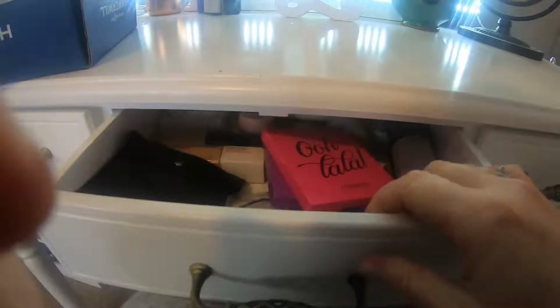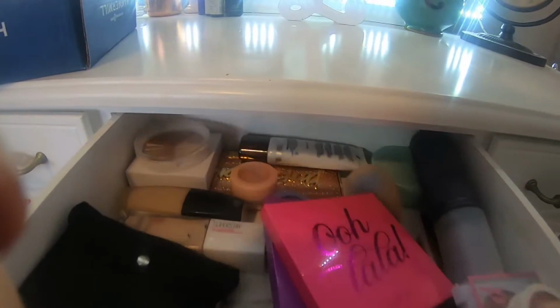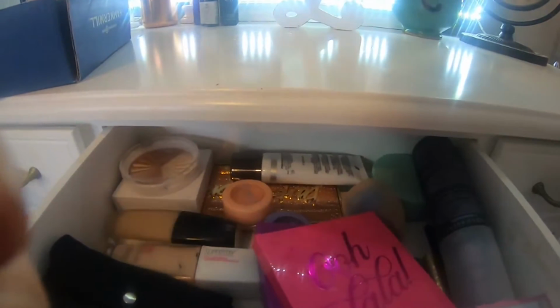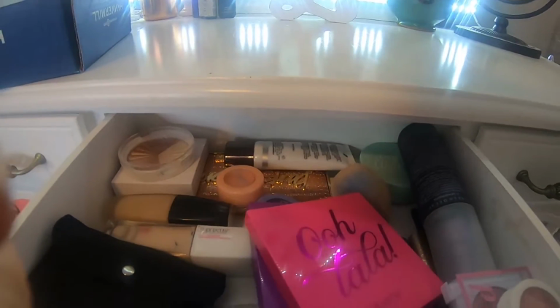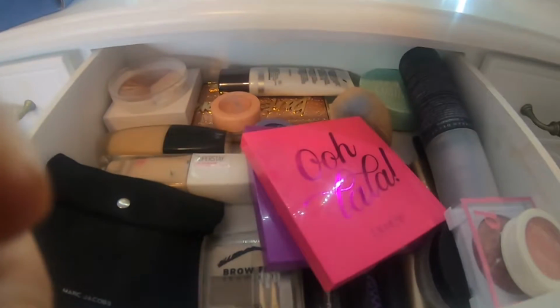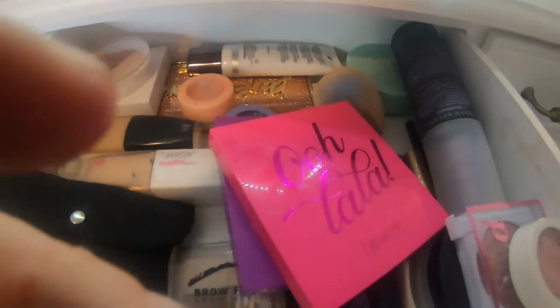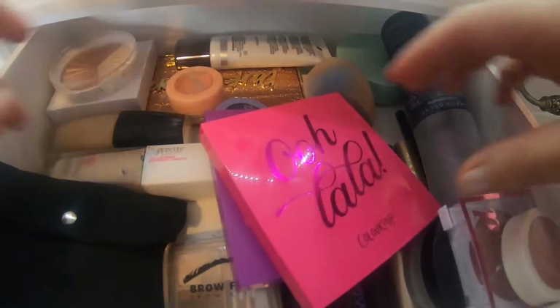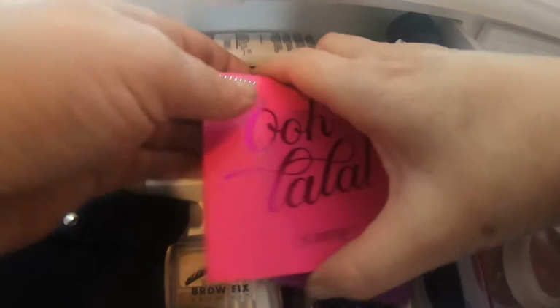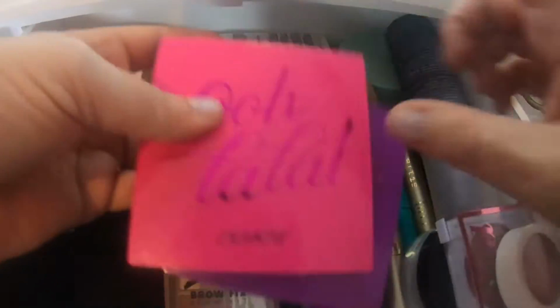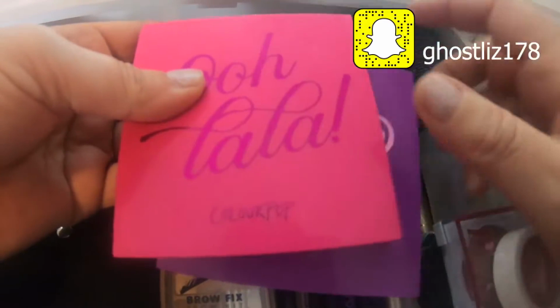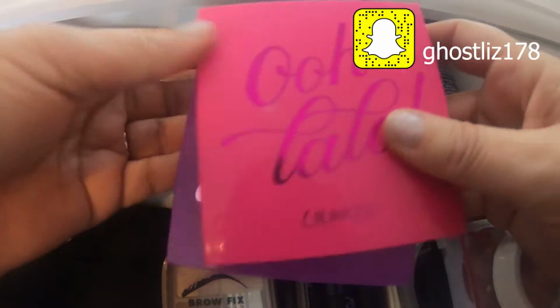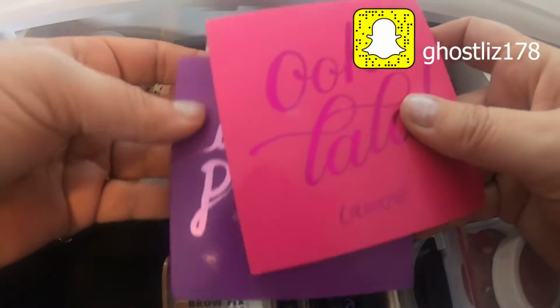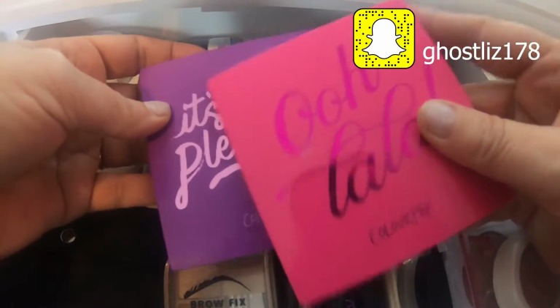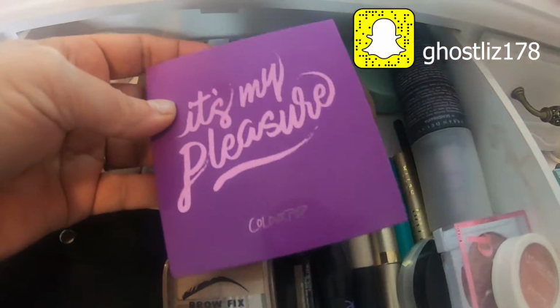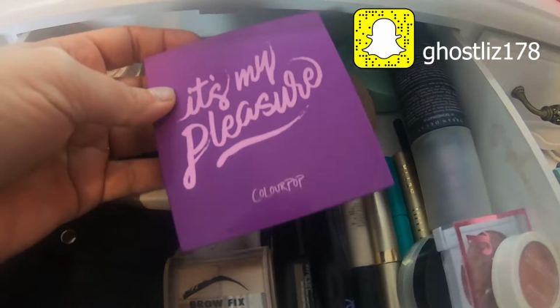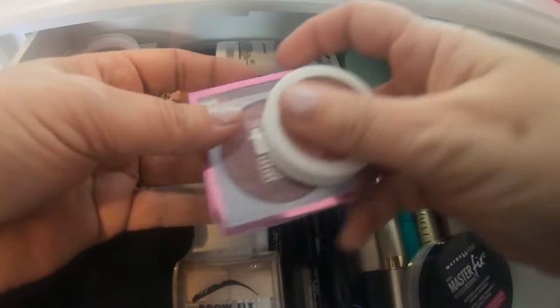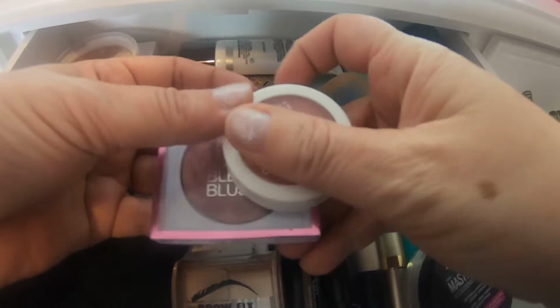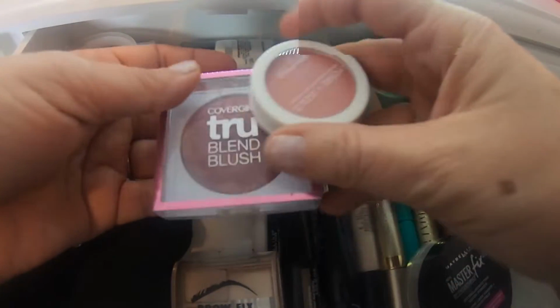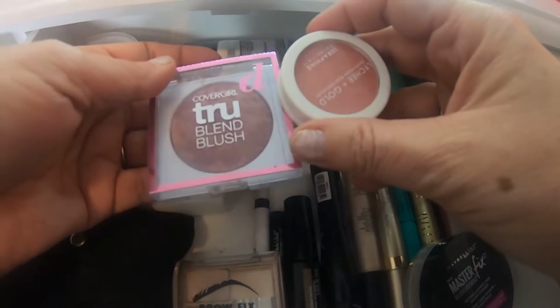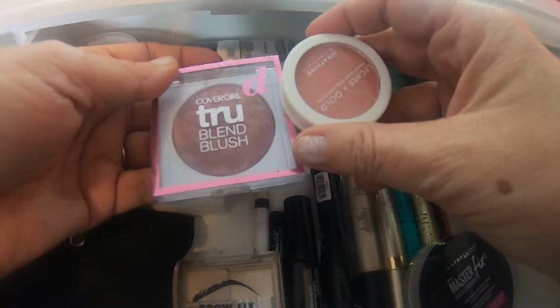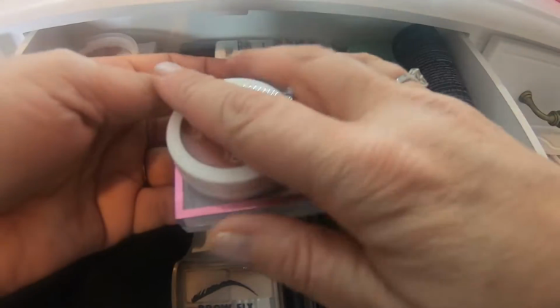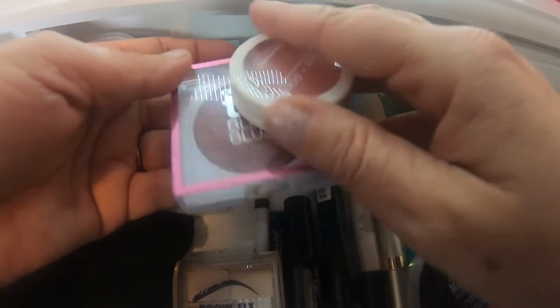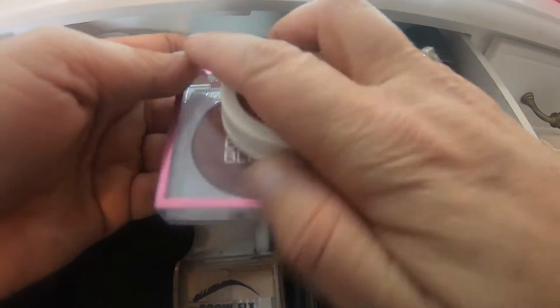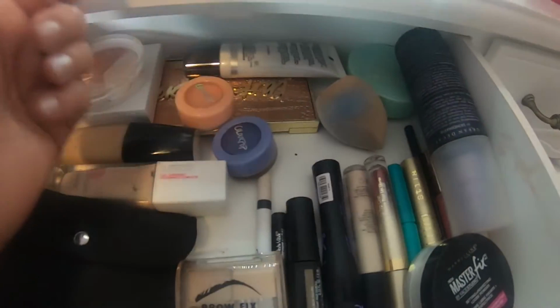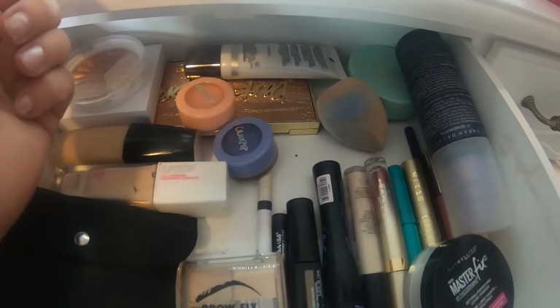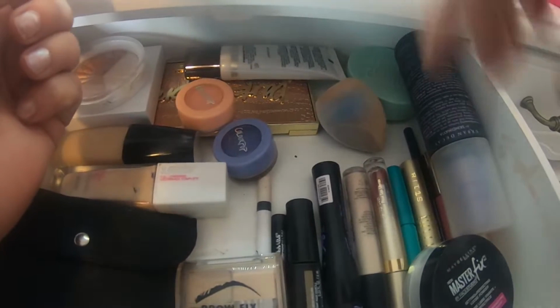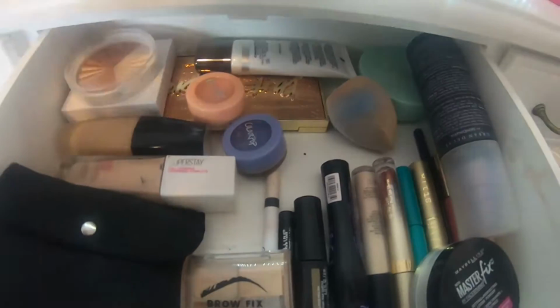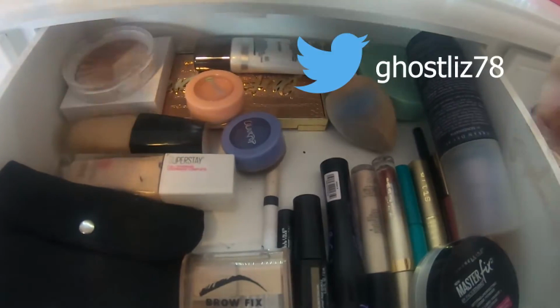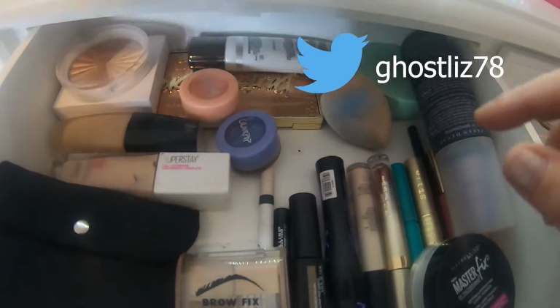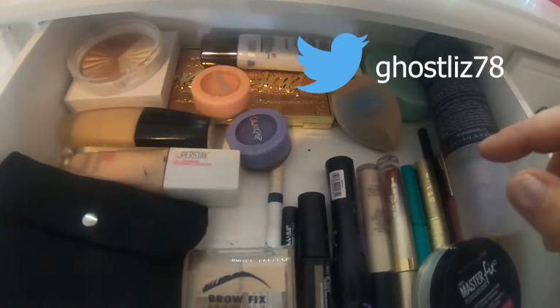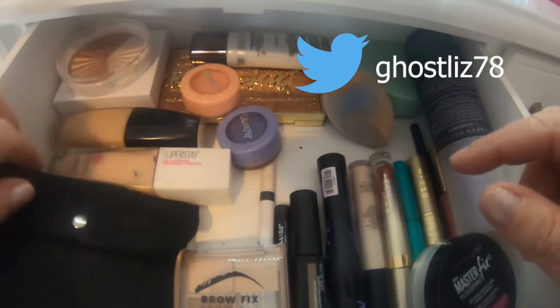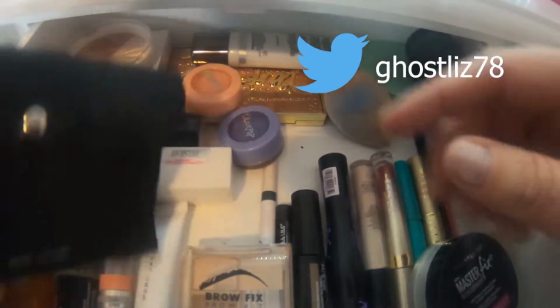These are the products for week four. We're going to take out these two Colourpop palettes and these two blushes. They were nice but time for something different. I'm going to be taking a lot out of this drawer this week actually.